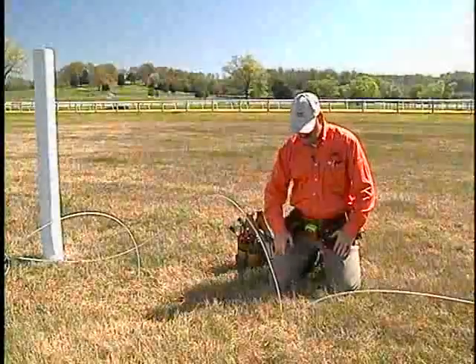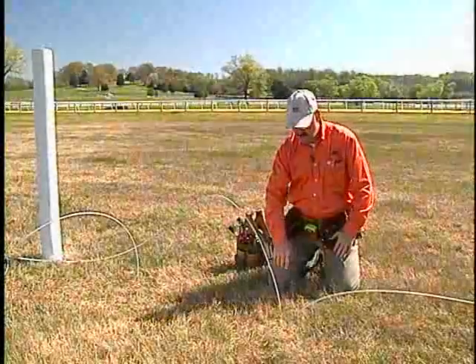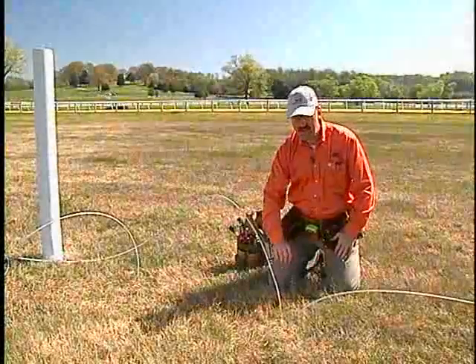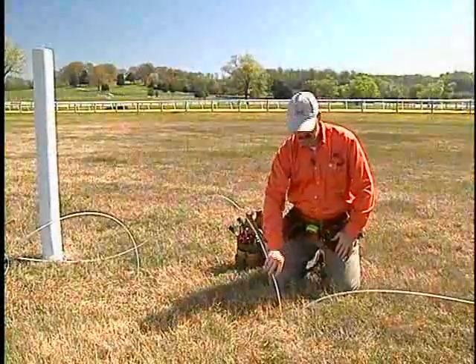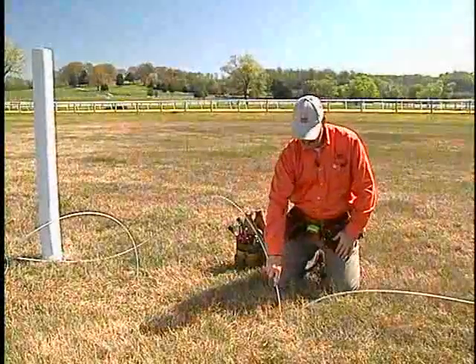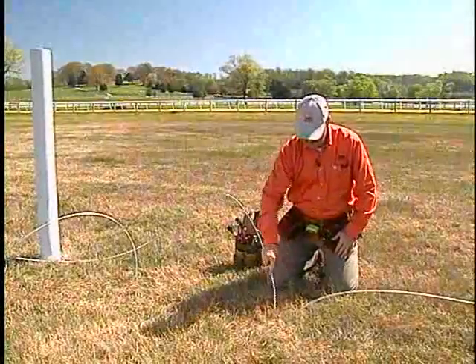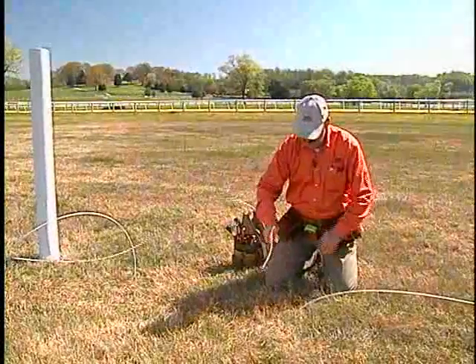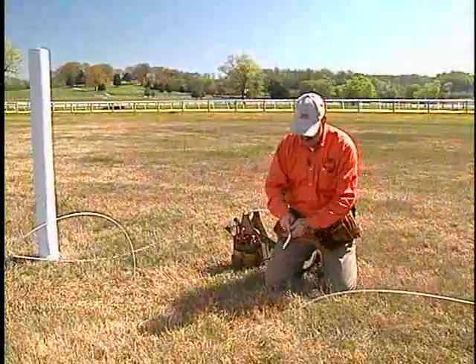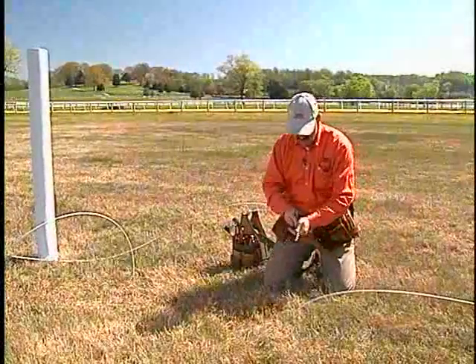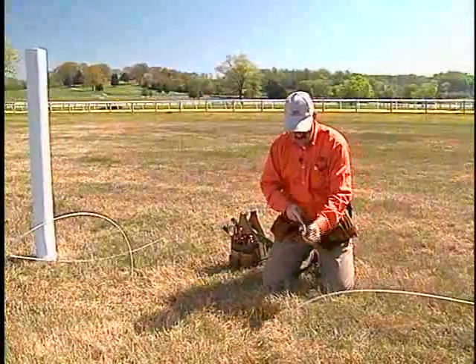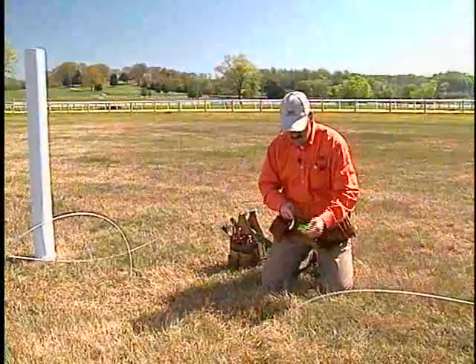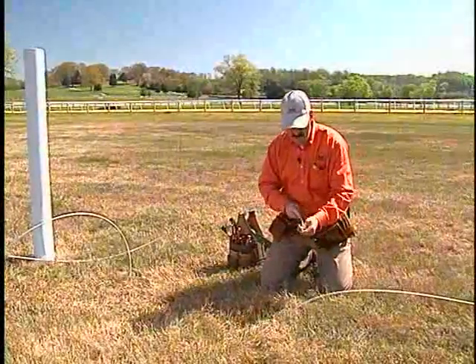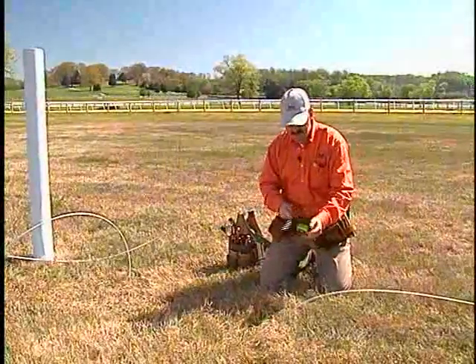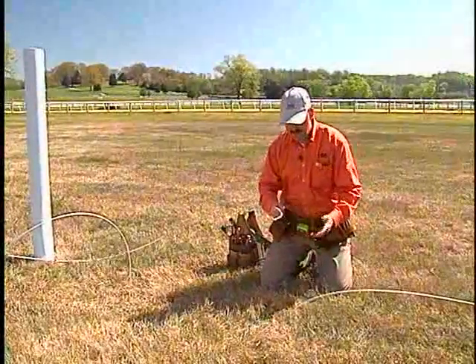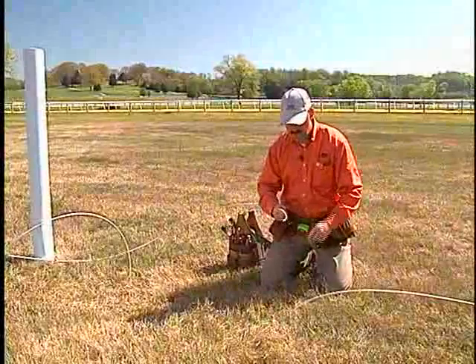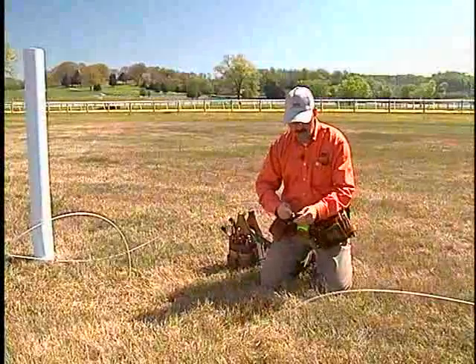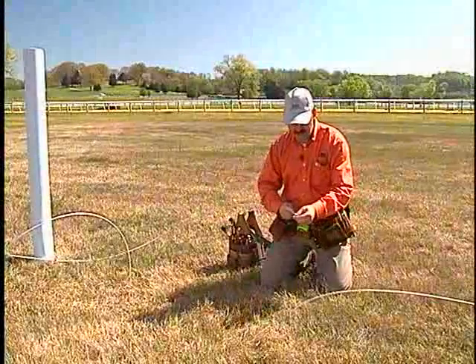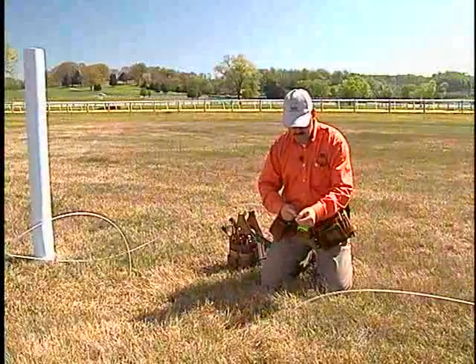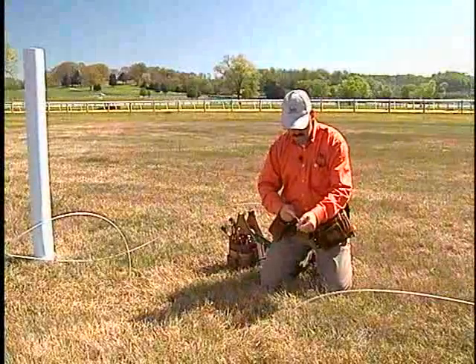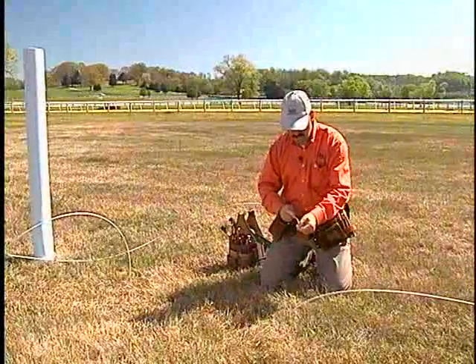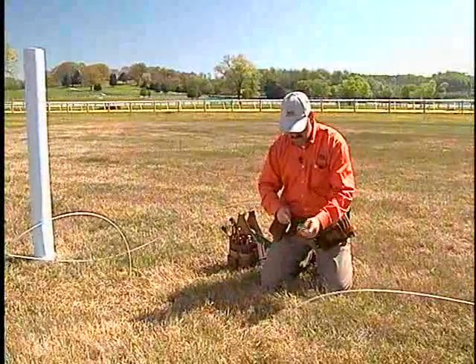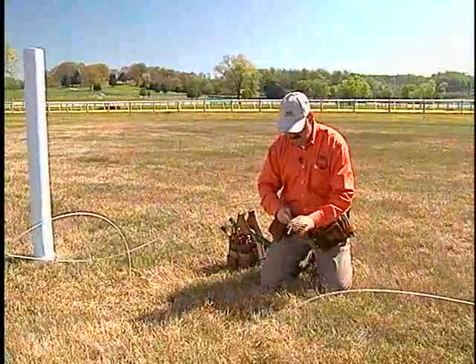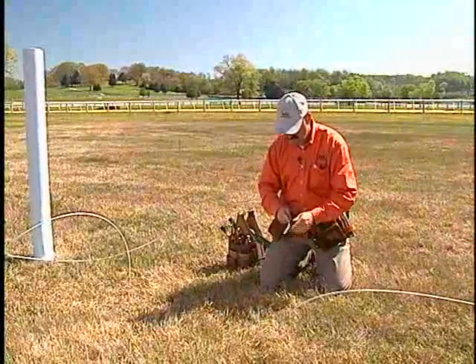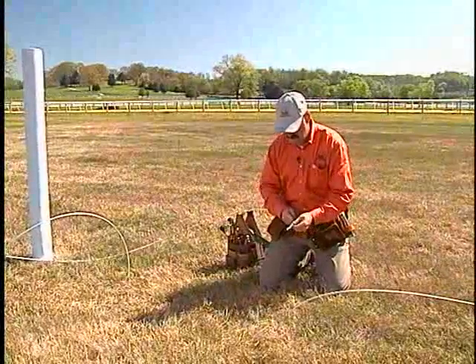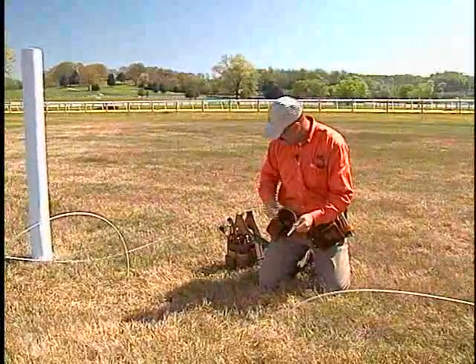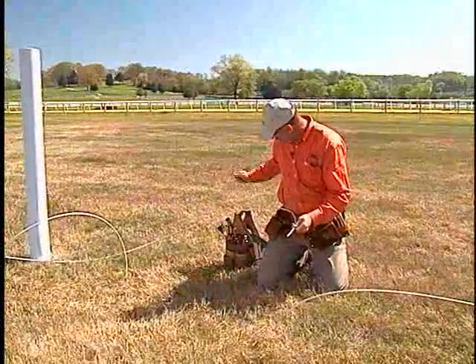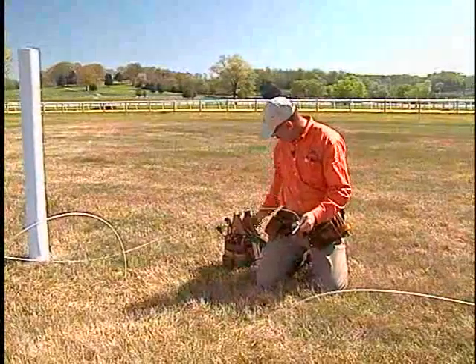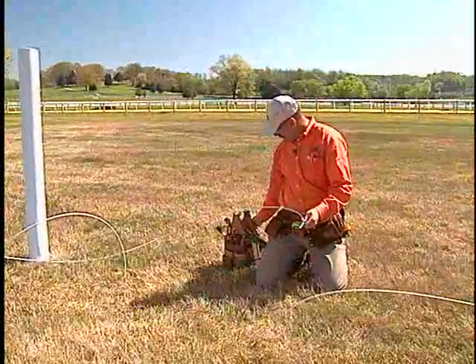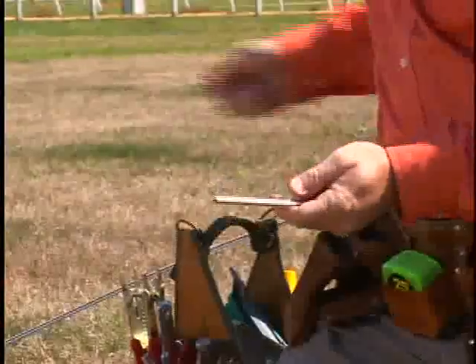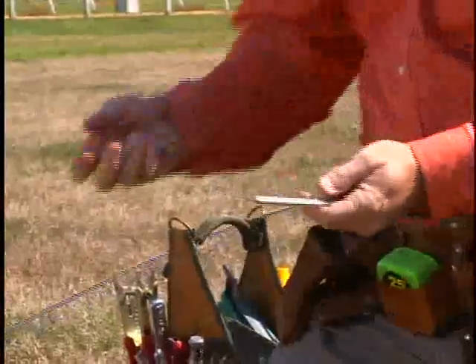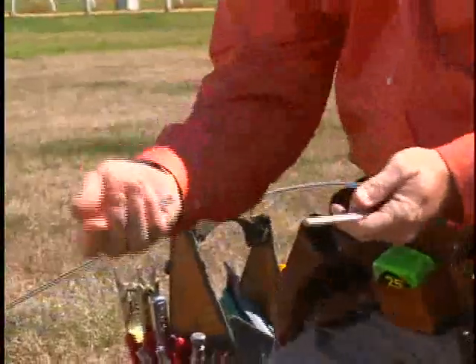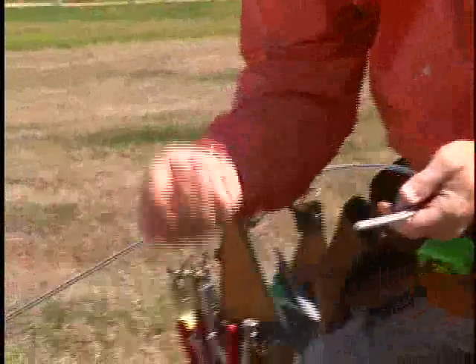On occasion, your strands are going to run out and so you're going to have to do a splice. I'm going to show you a quick splice utilizing a wire link.